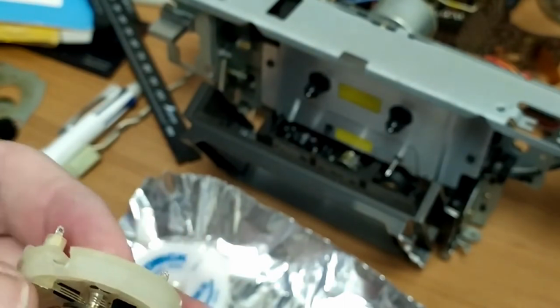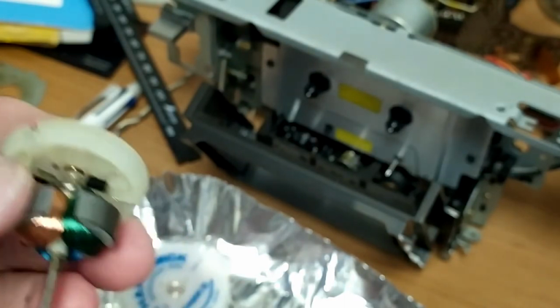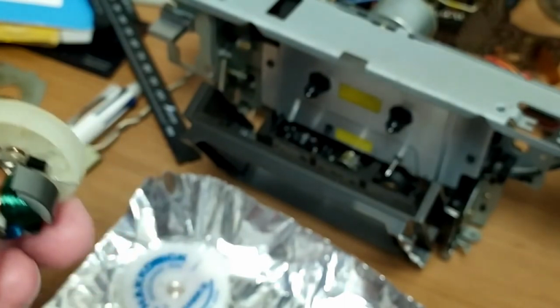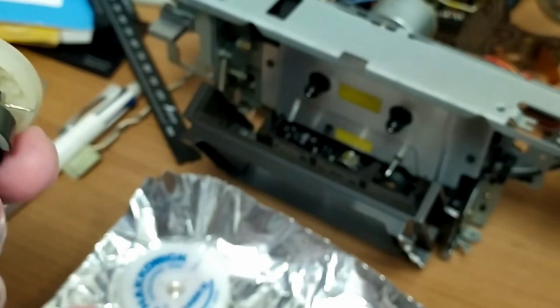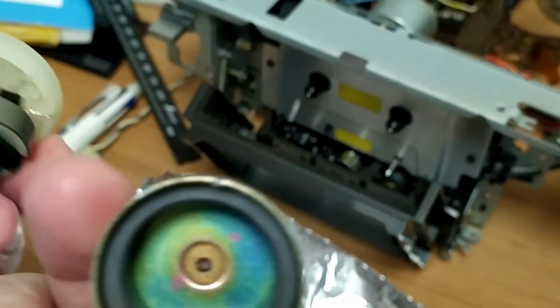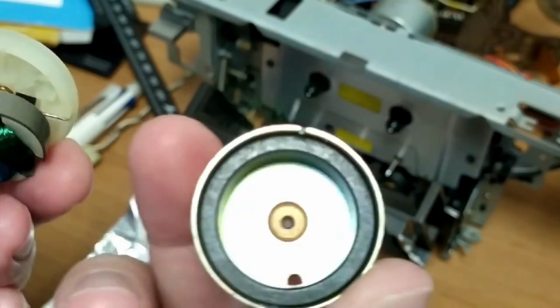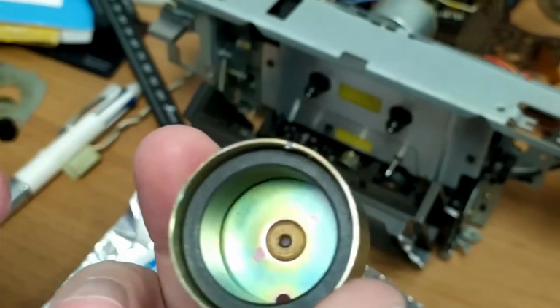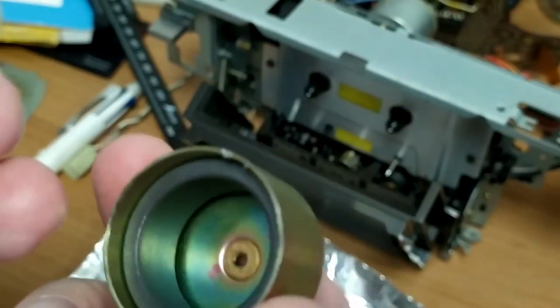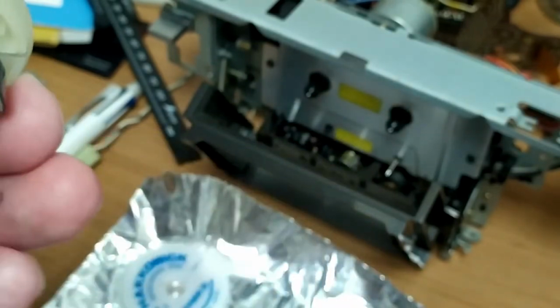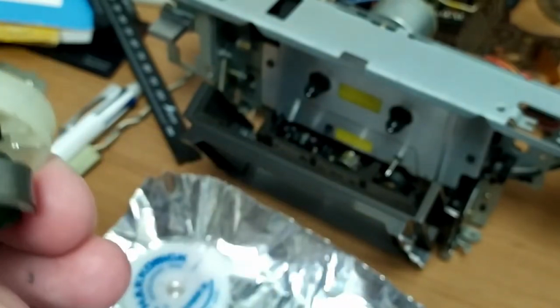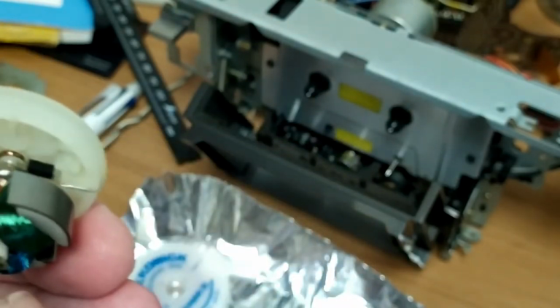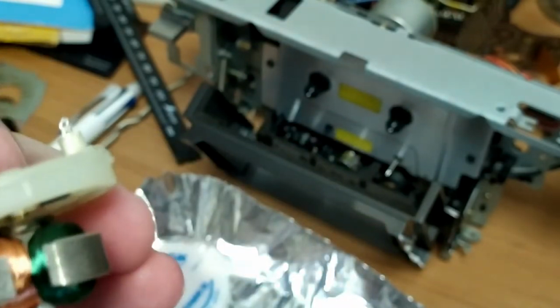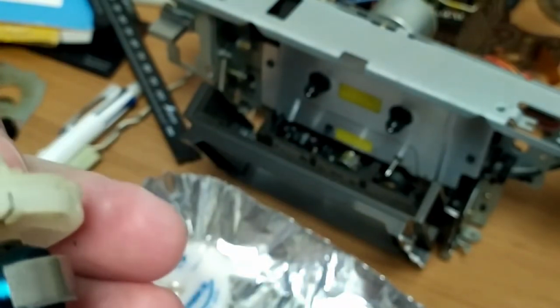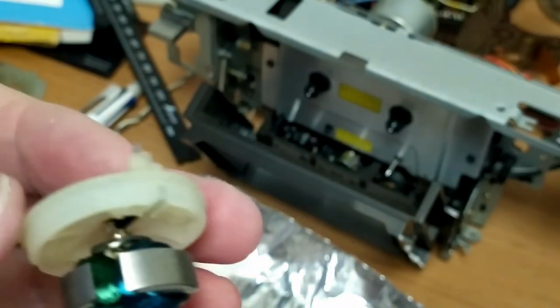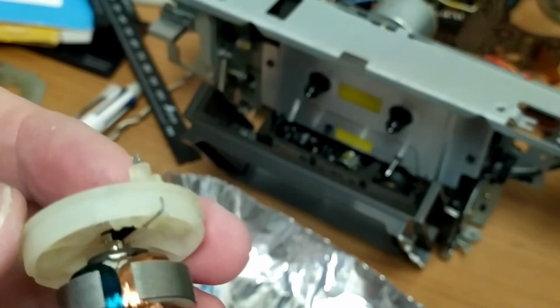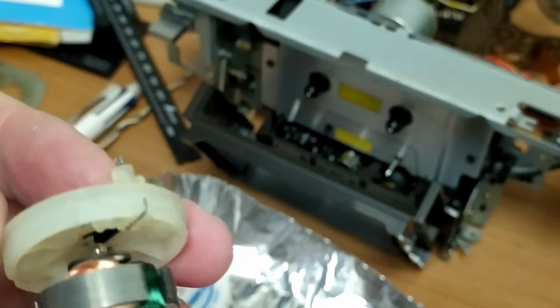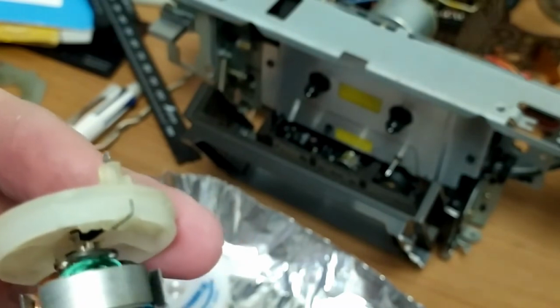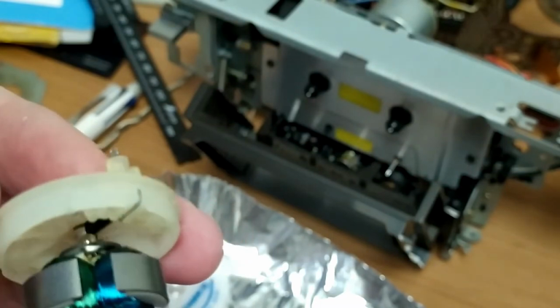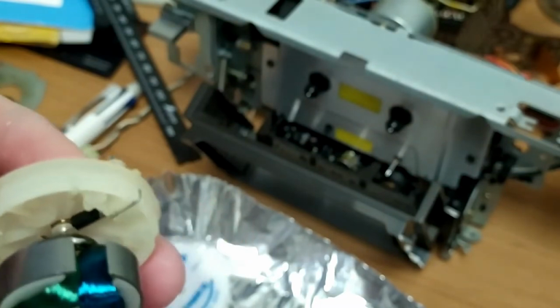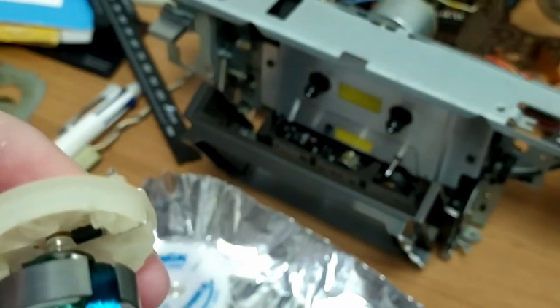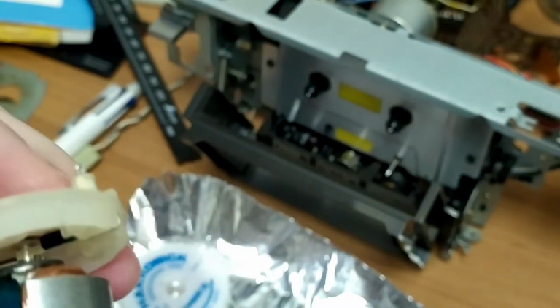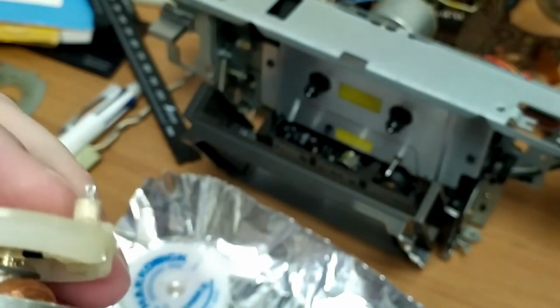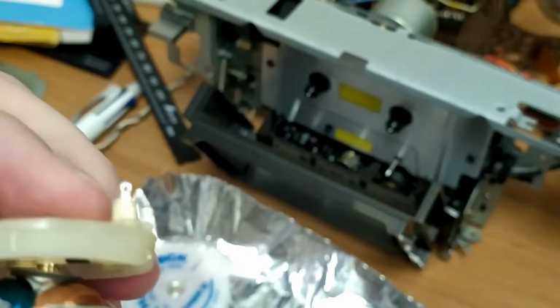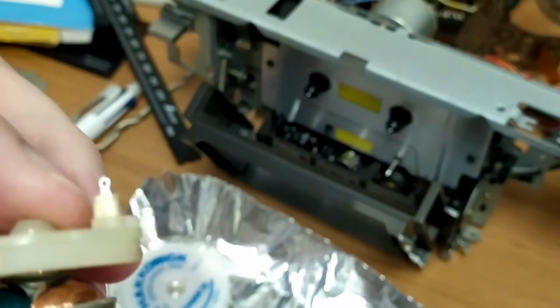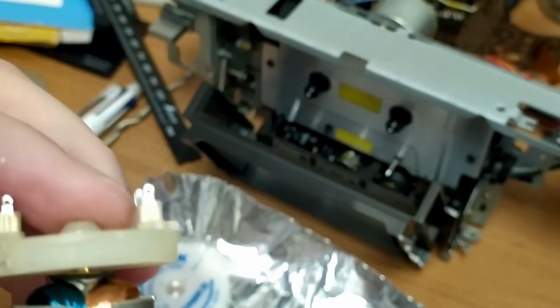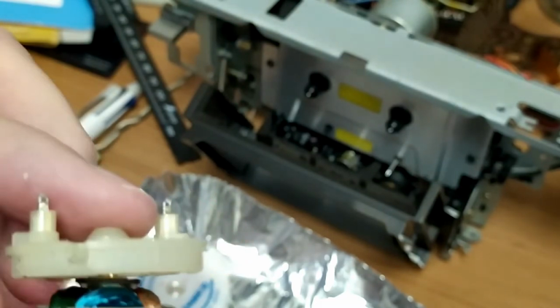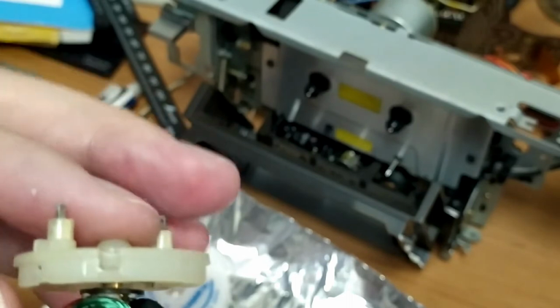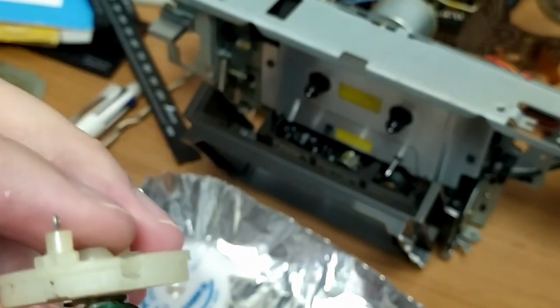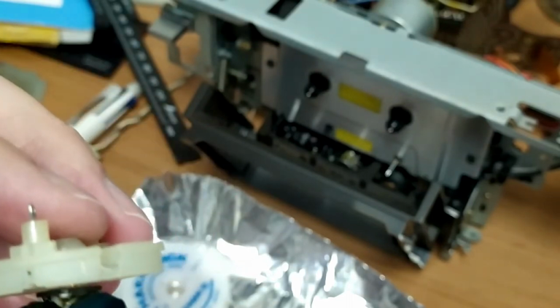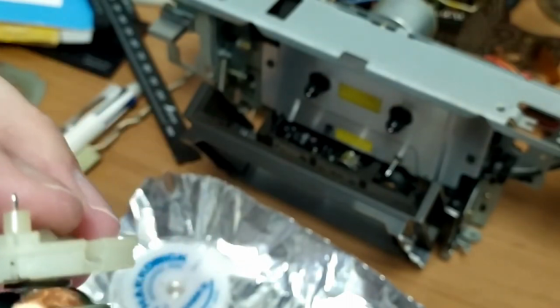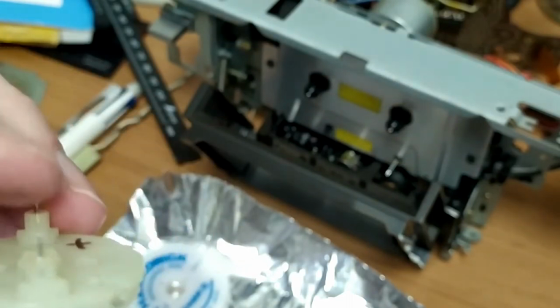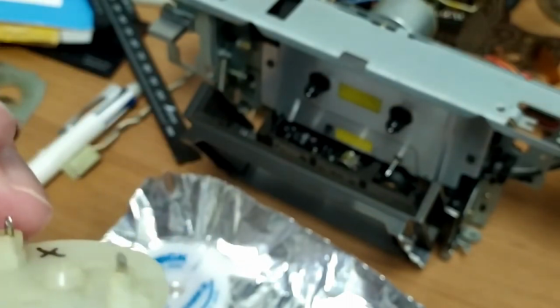Then you can get in there and put a bit of grease in that bearing — I'll put a bit in there as well. It looks actually very clean in there, almost no issues at all. But we've gone this far, we might as well get everything done.